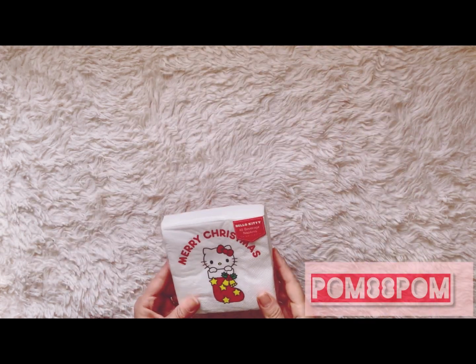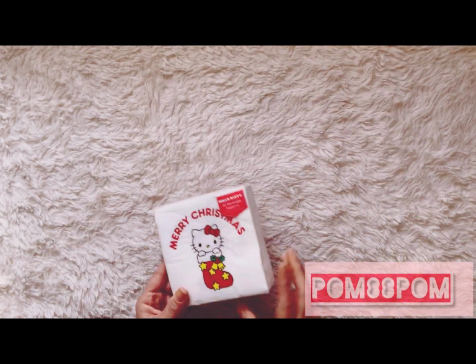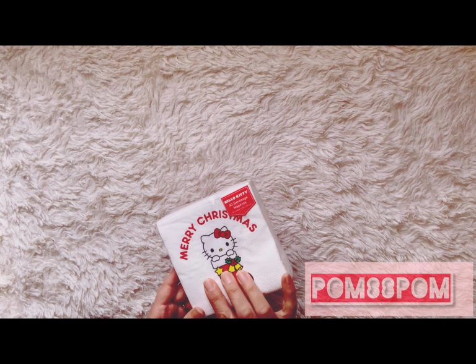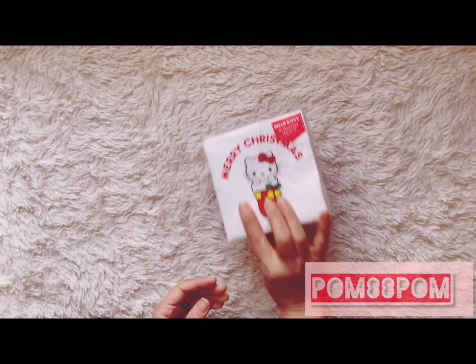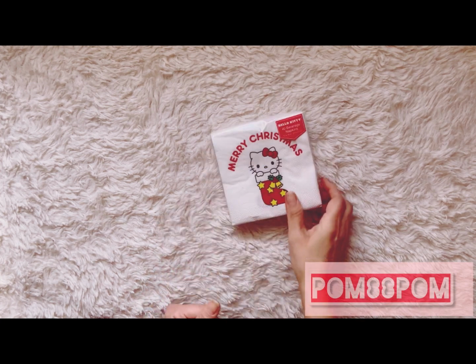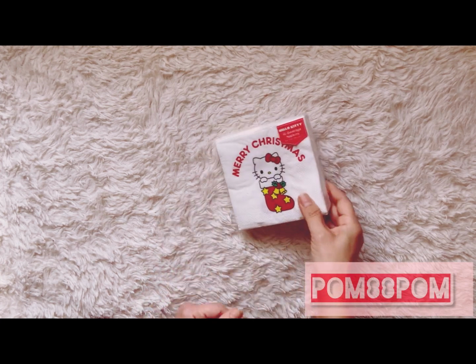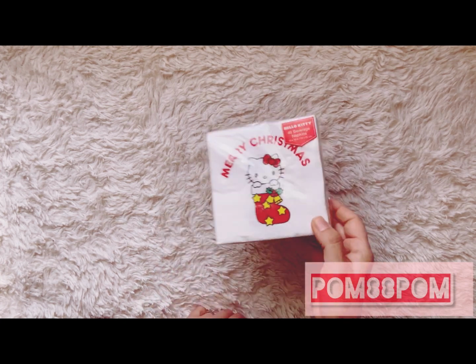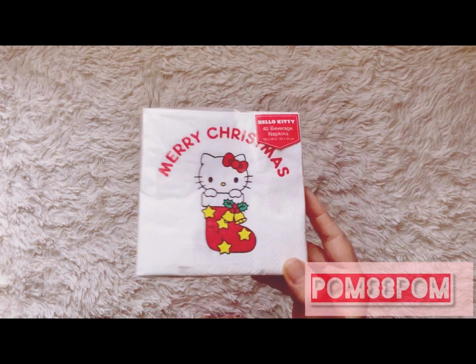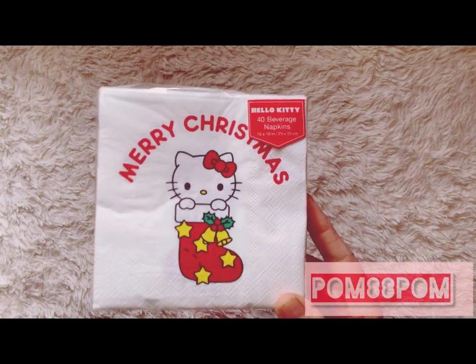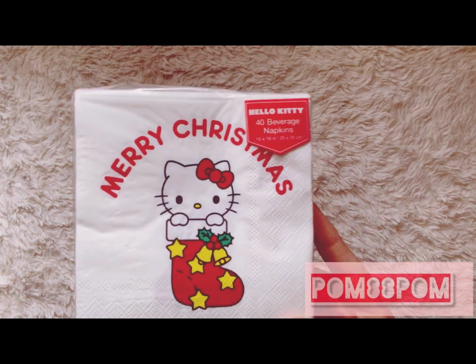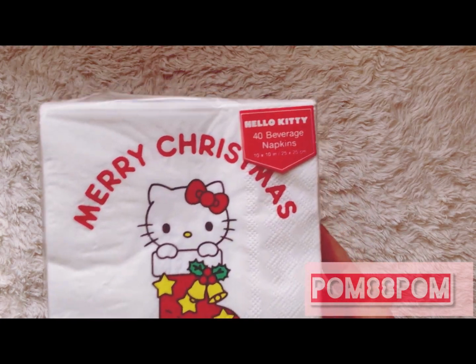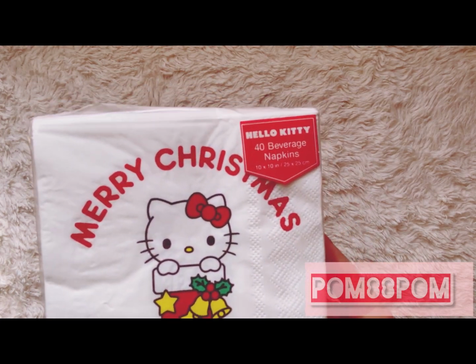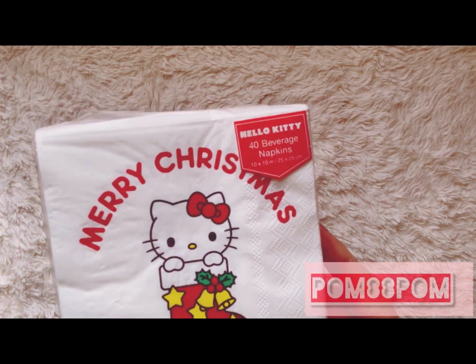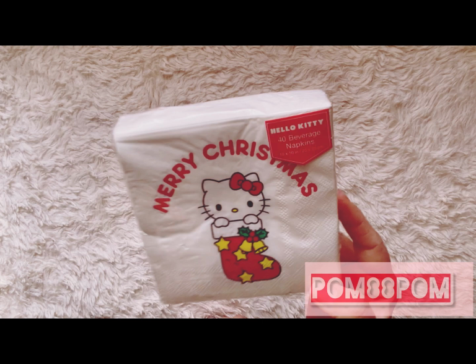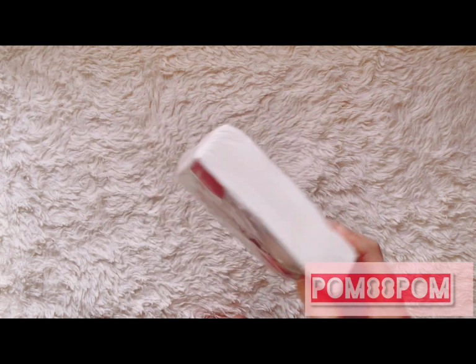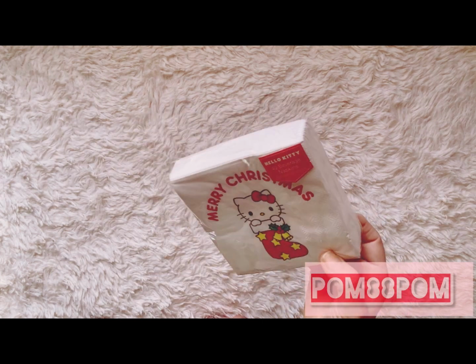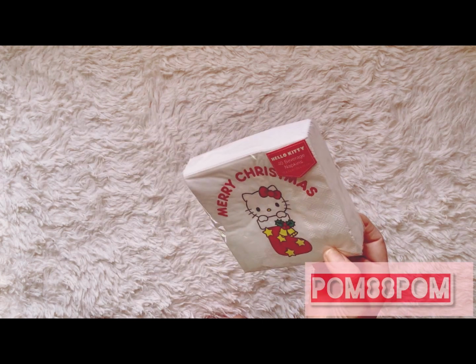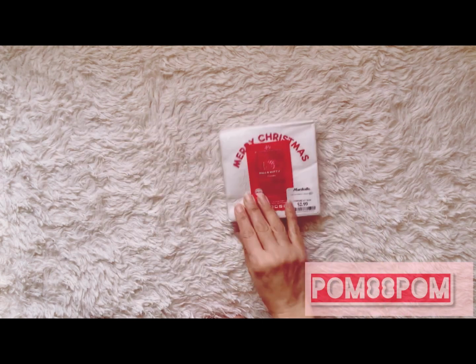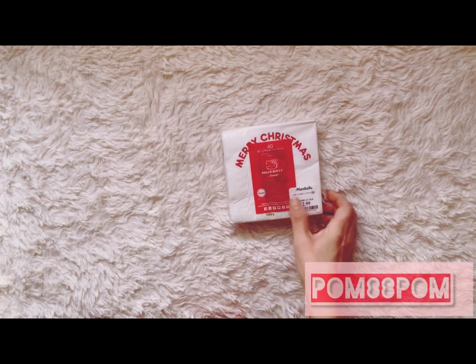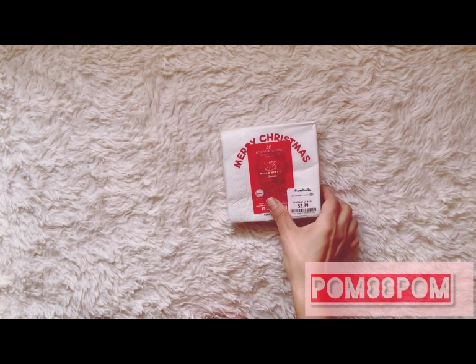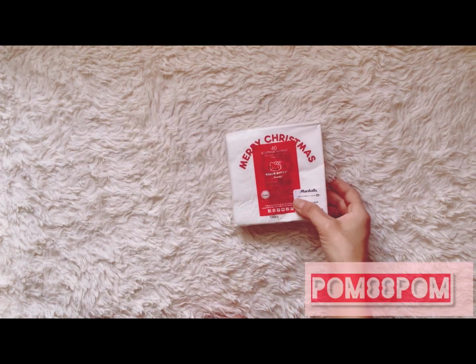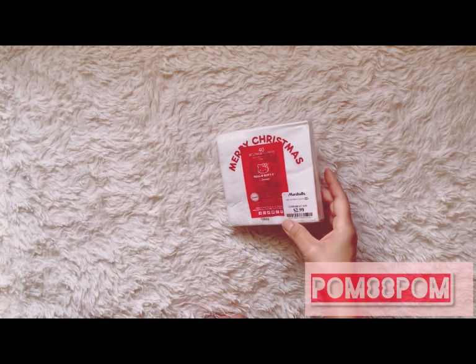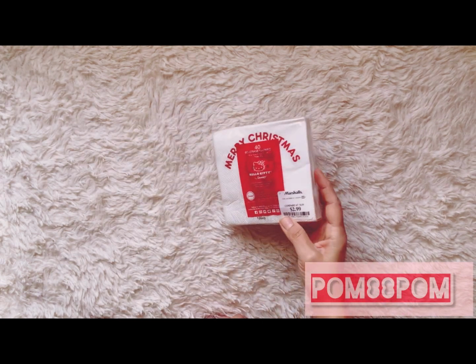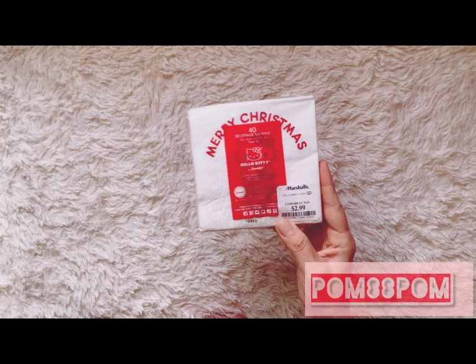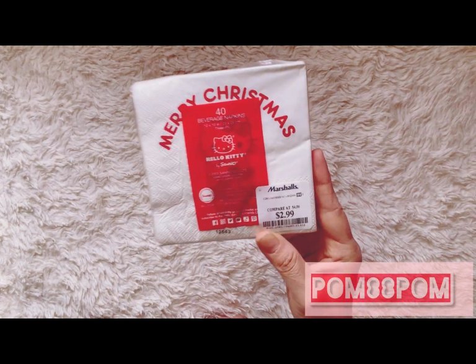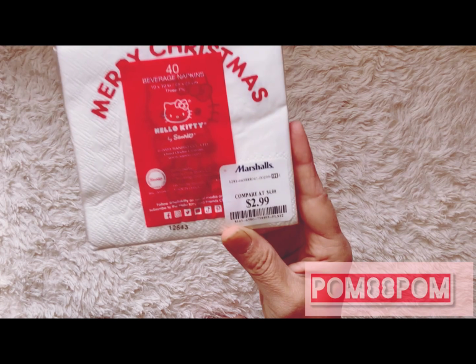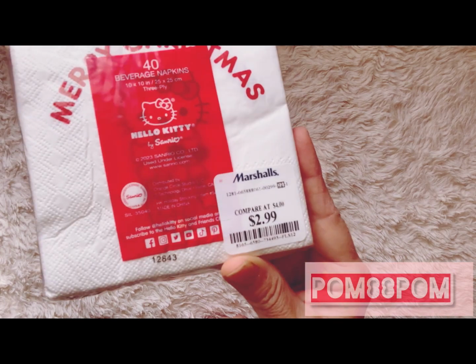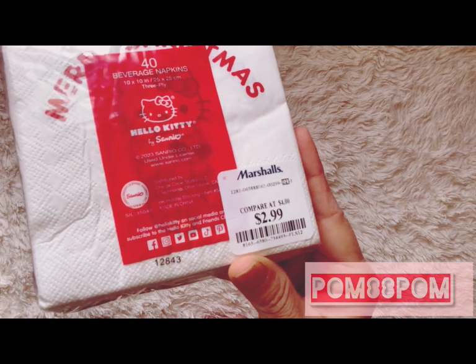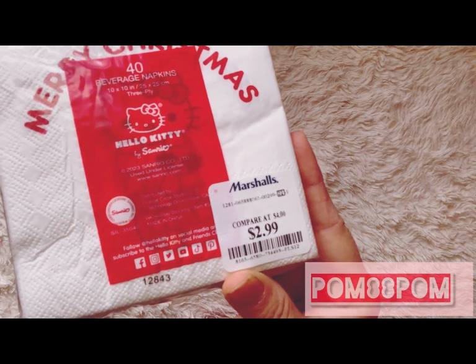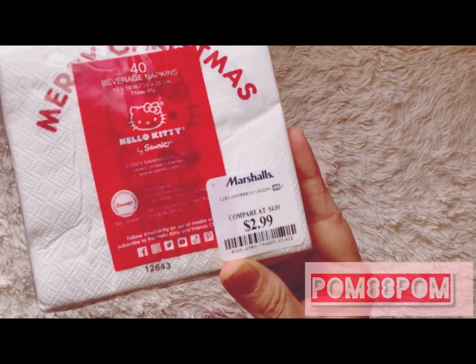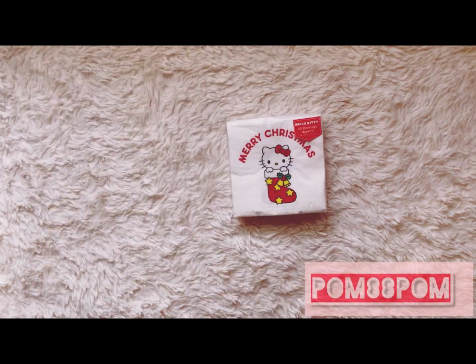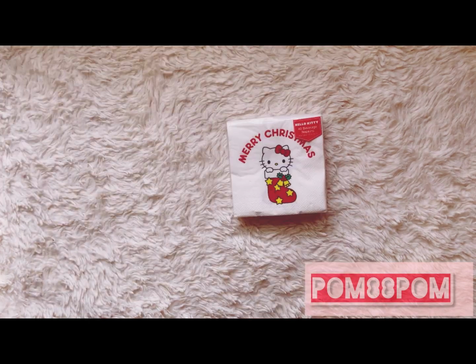I also picked up these really cute Hello Kitty napkins that say Merry Christmas. You get 40 beverage napkins and they were only $2.99 at Target — not on sale, but still a good price.